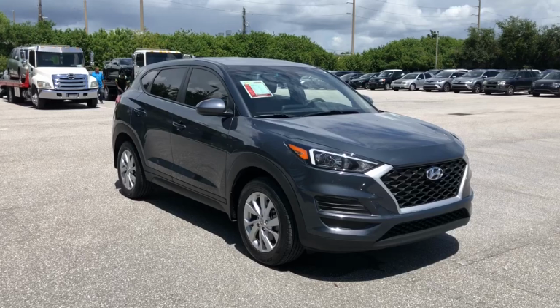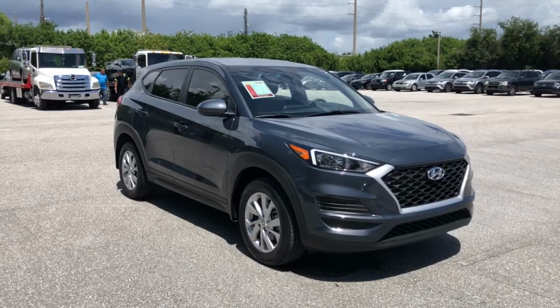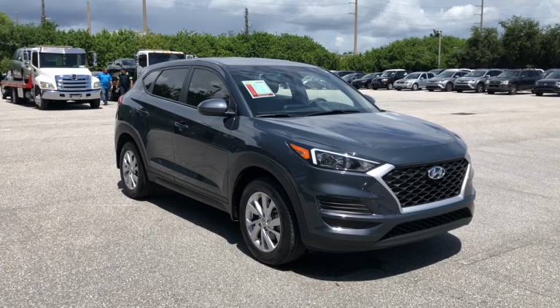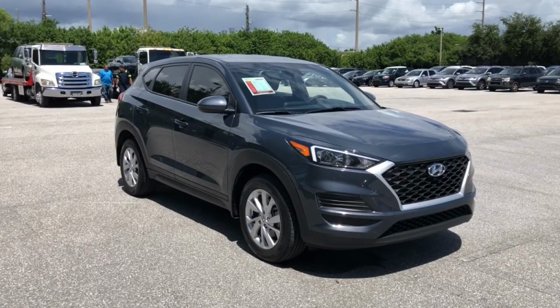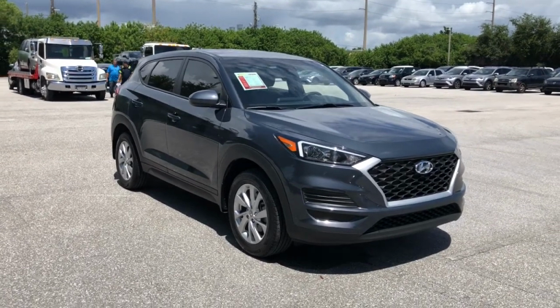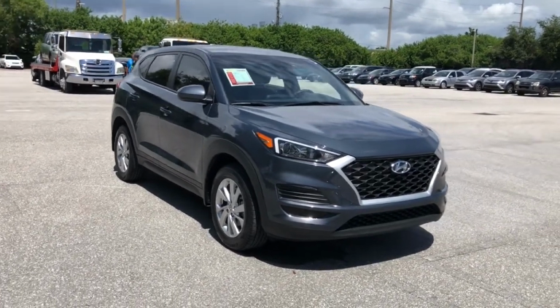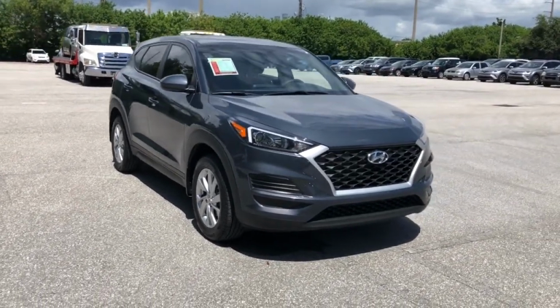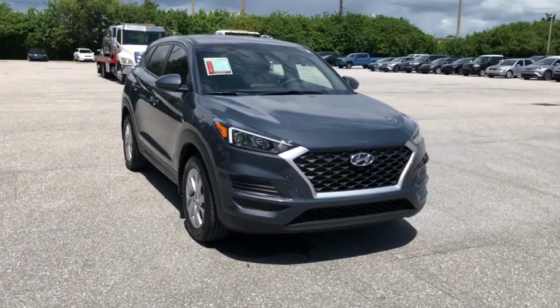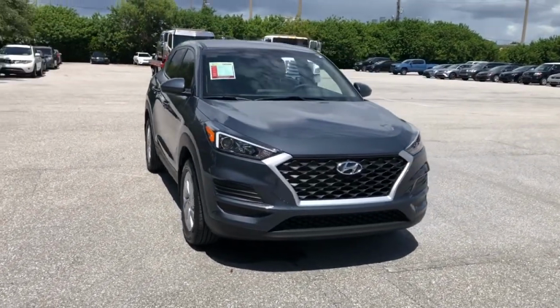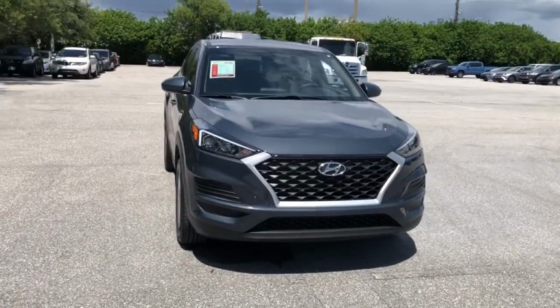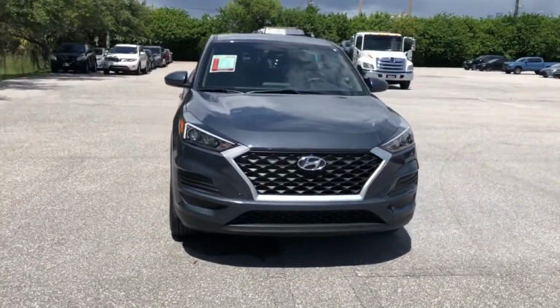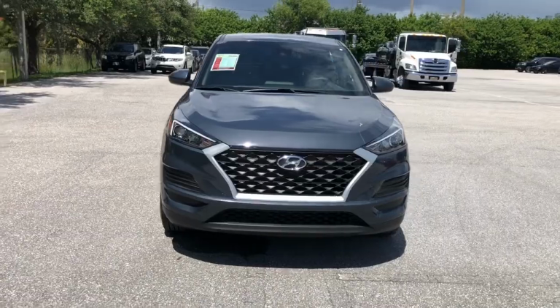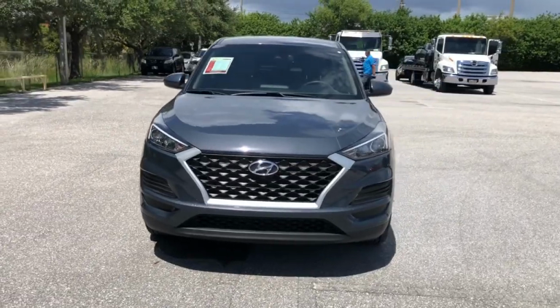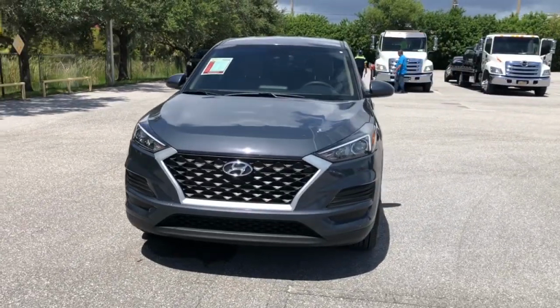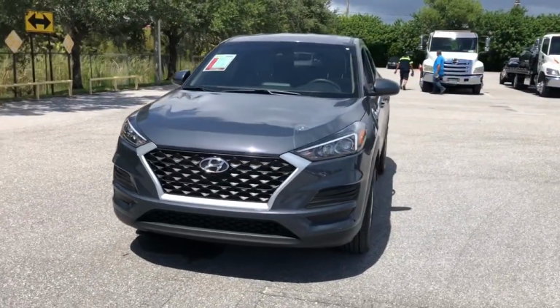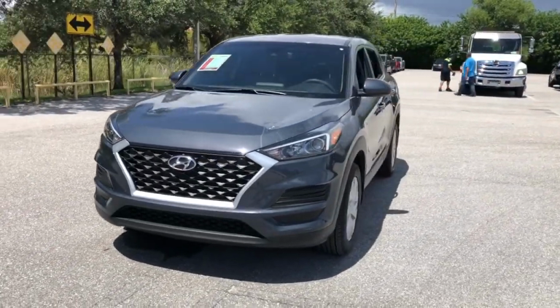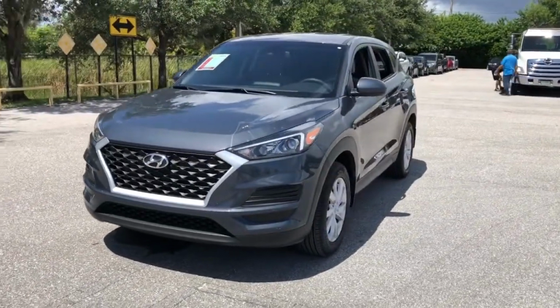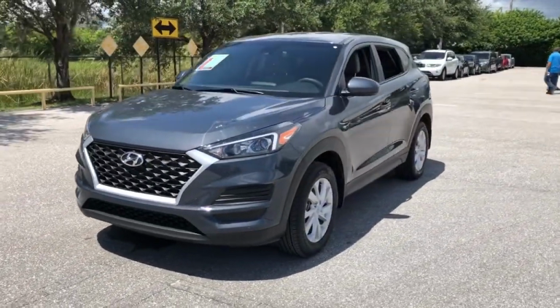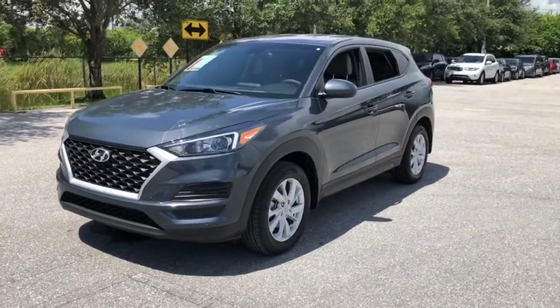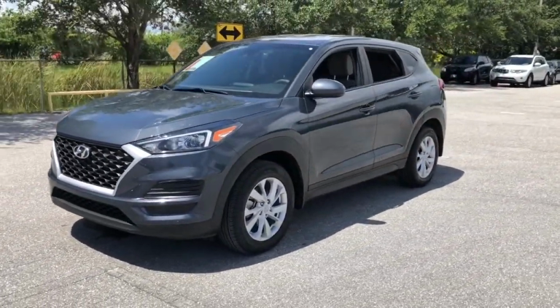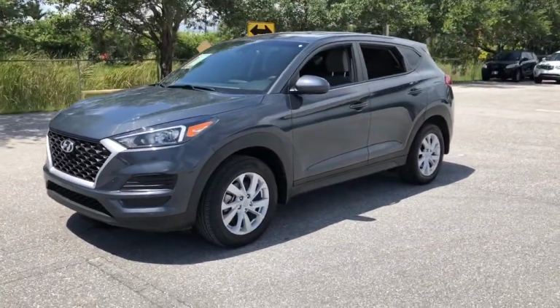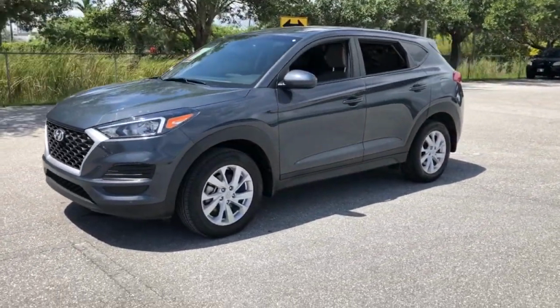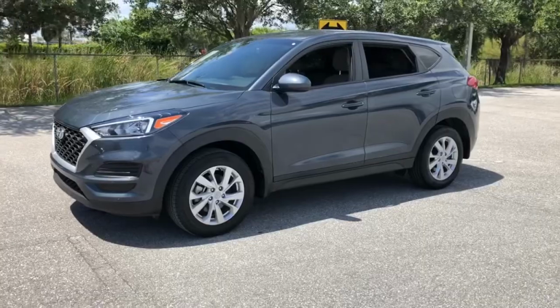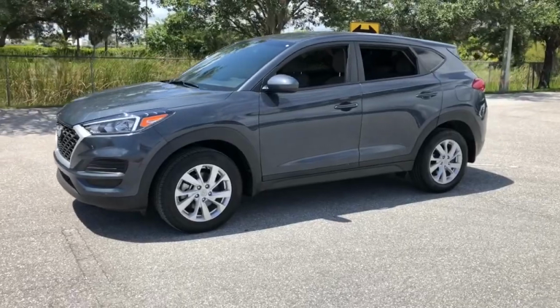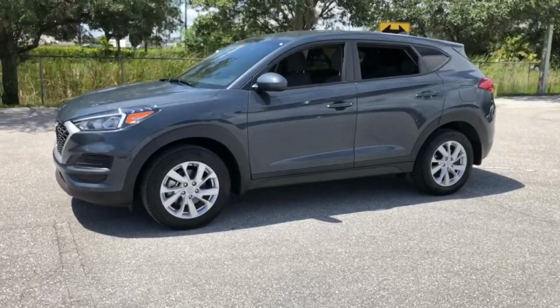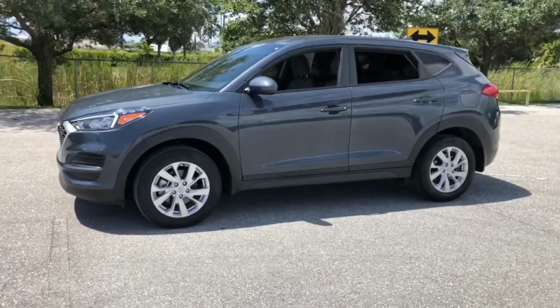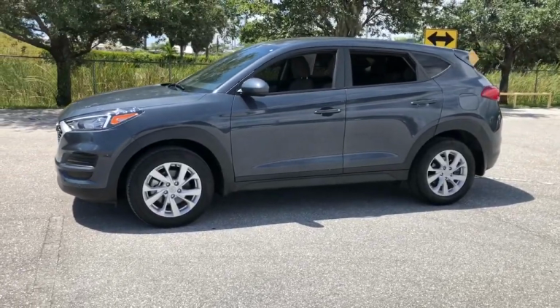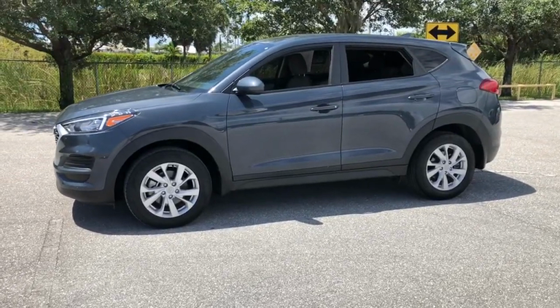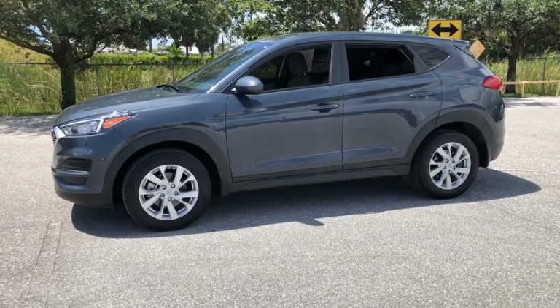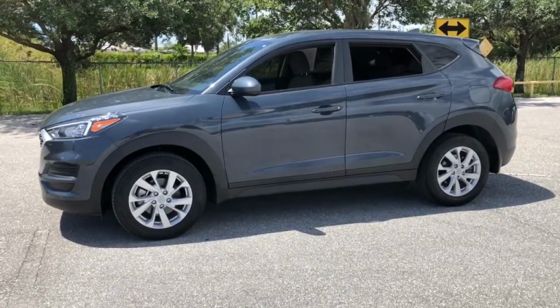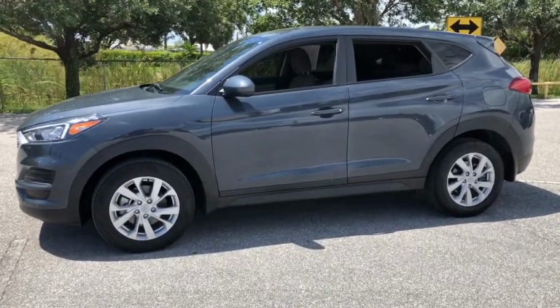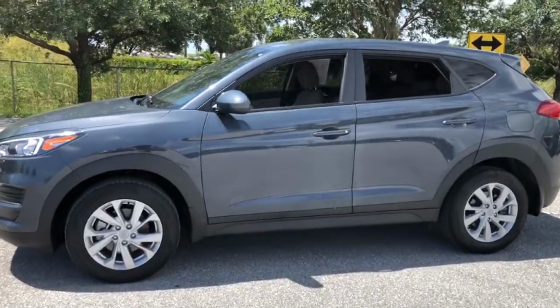Take a moment to check out the 2019 Hyundai Tucson. This vehicle is an outstanding buy with fewer than 20,000 miles on the odometer. Give yourself the quality and comfort you deserve with this refined Hyundai Tucson.